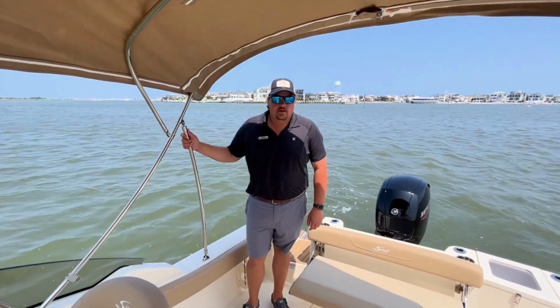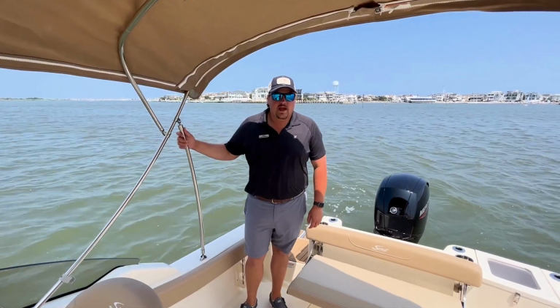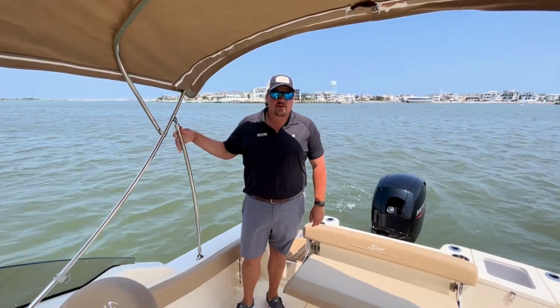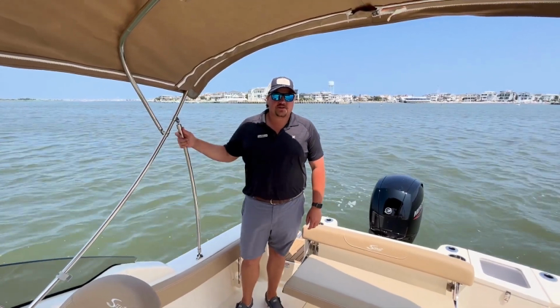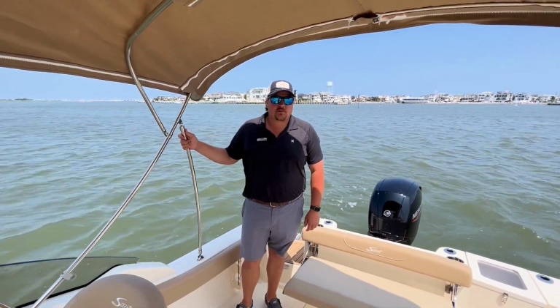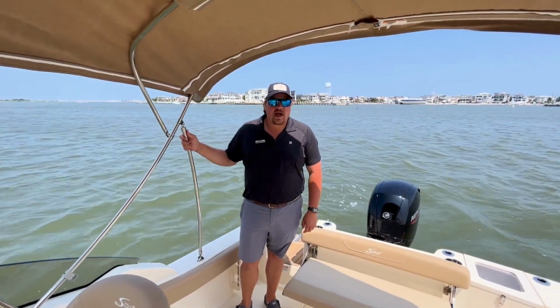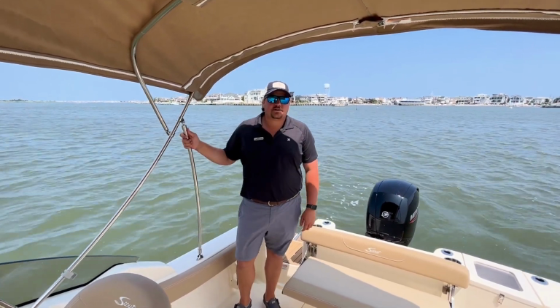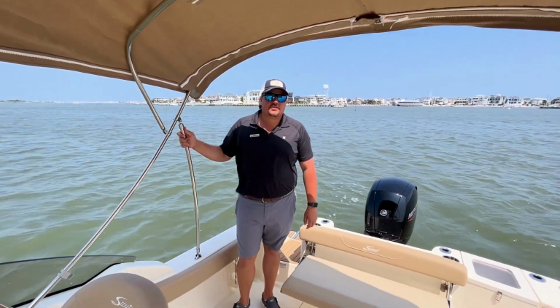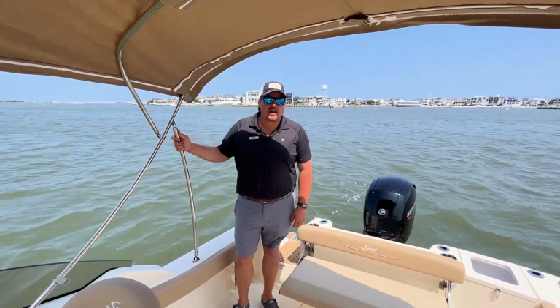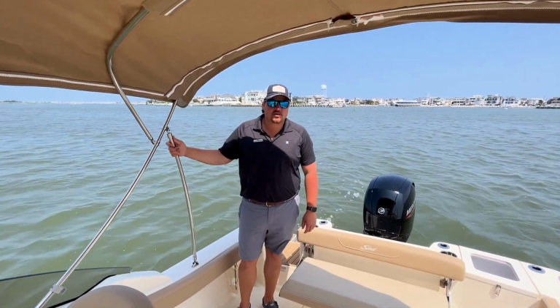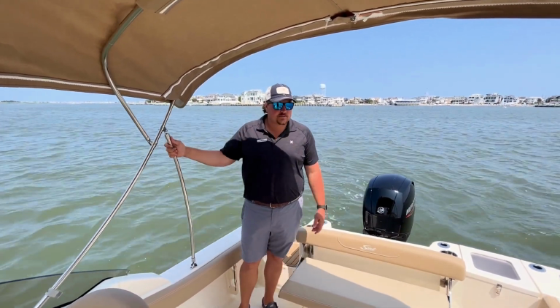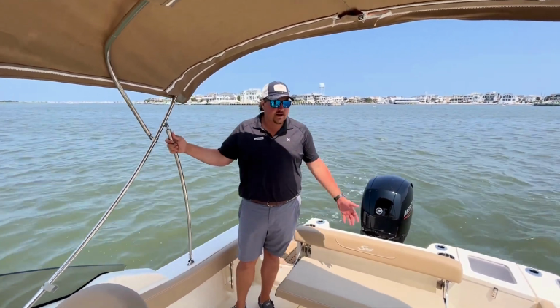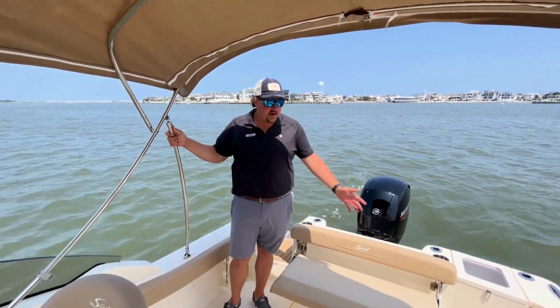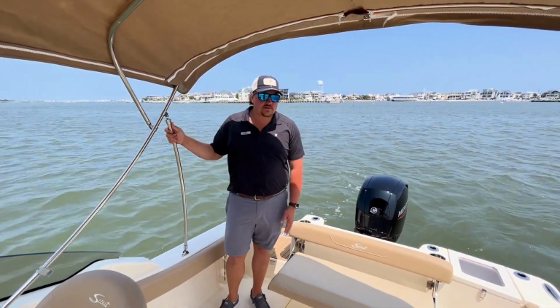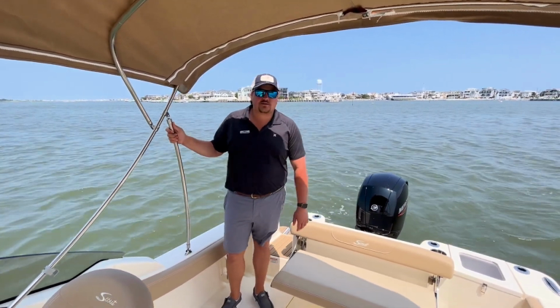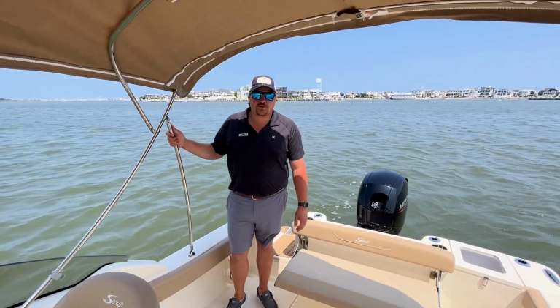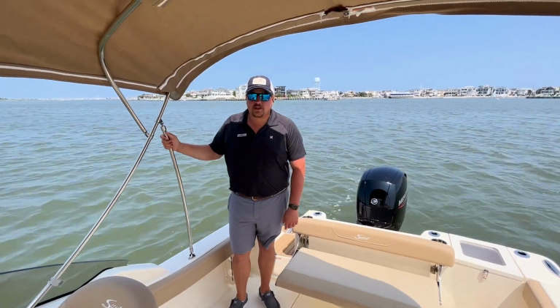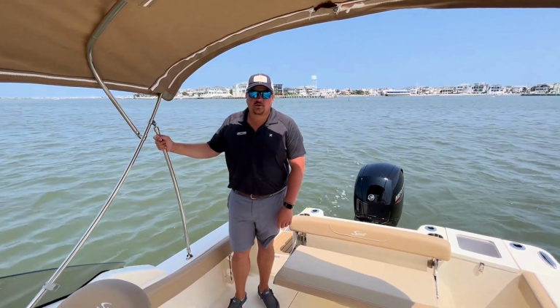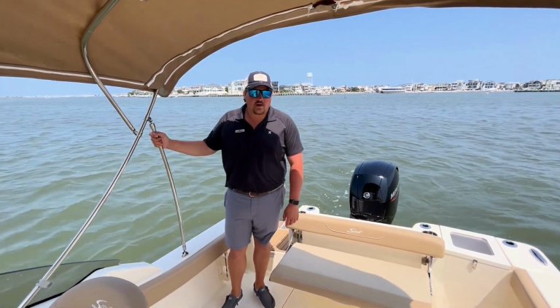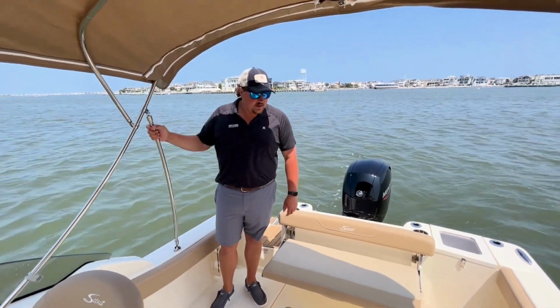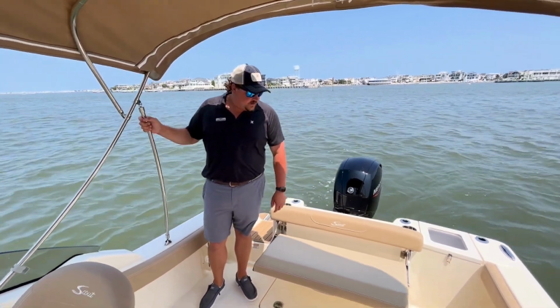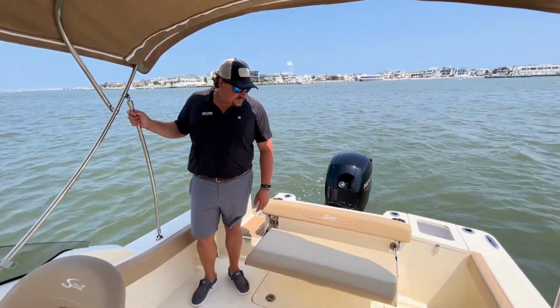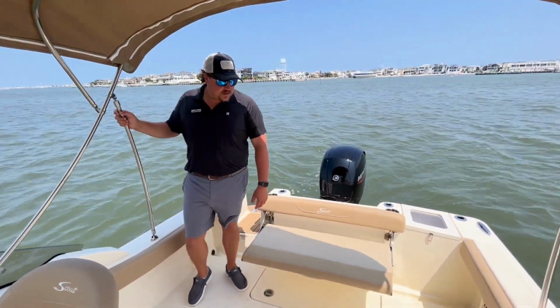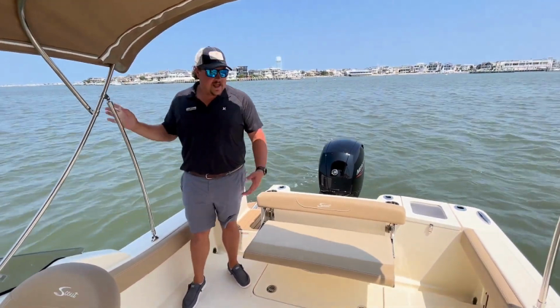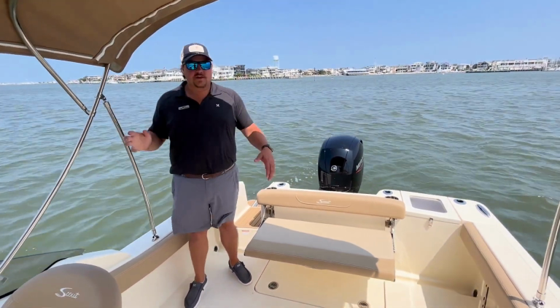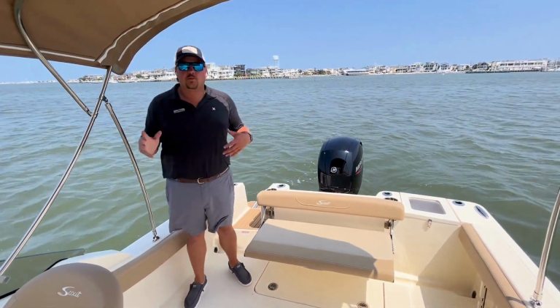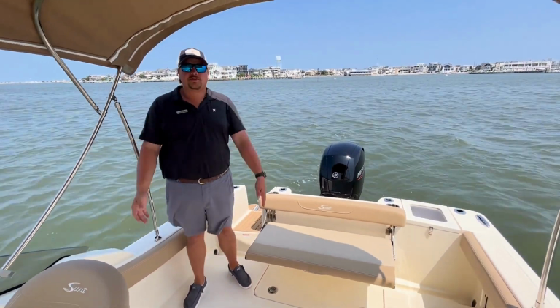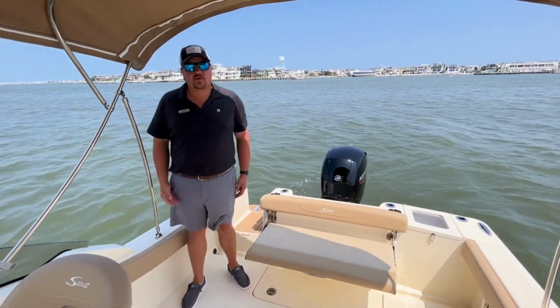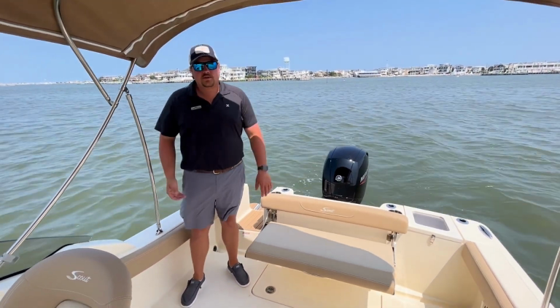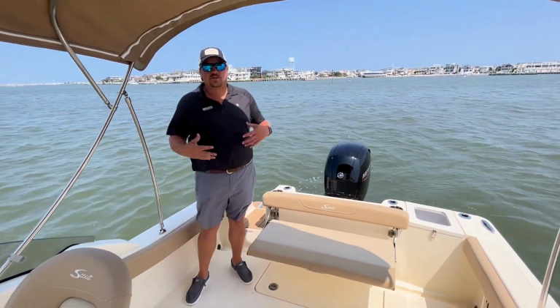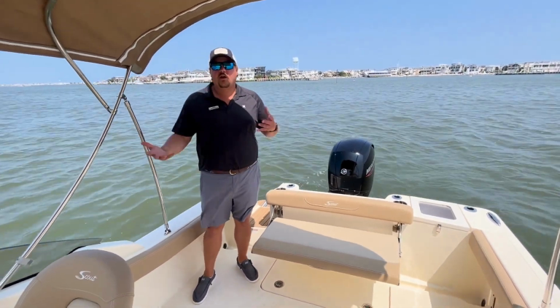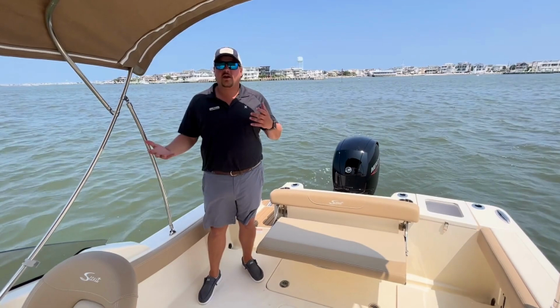Hey guys, it's Lars Beerson here with MarineMax in Ship Bottom, New Jersey. I'm standing on a brand new Scout 215 Dorada. This boat is an excellent dual-purpose boat, especially for our area.